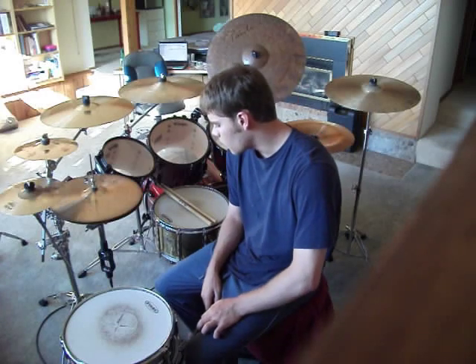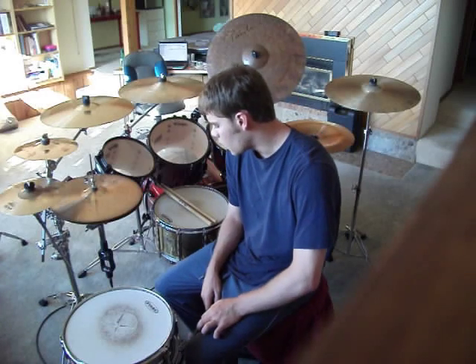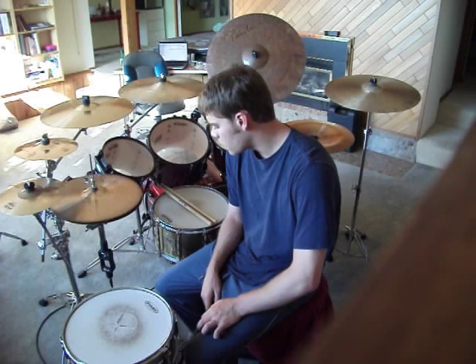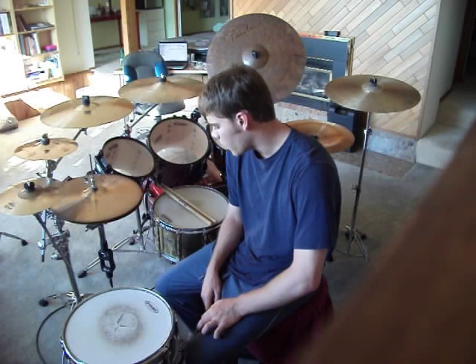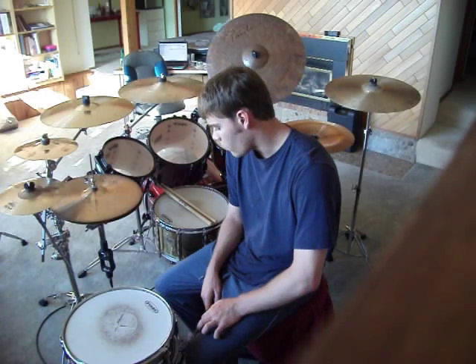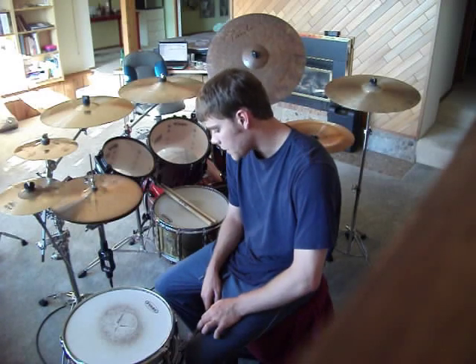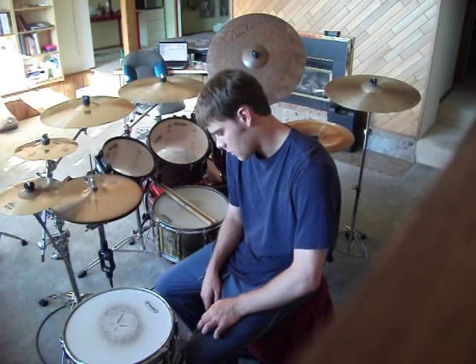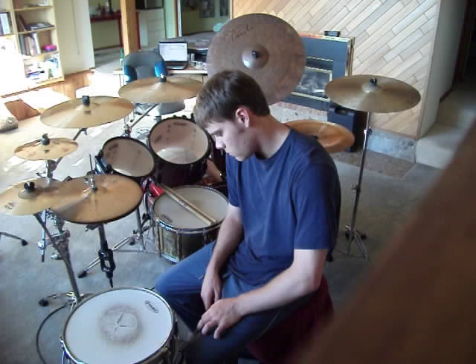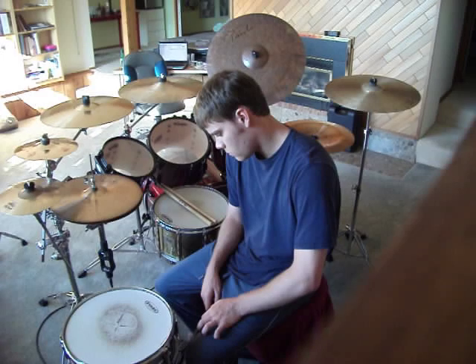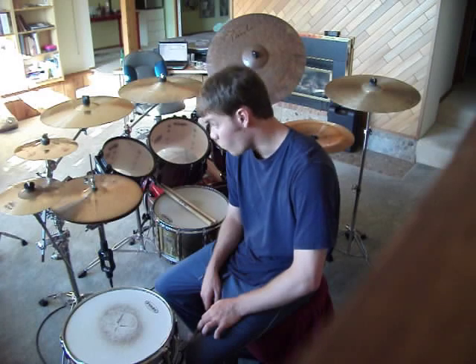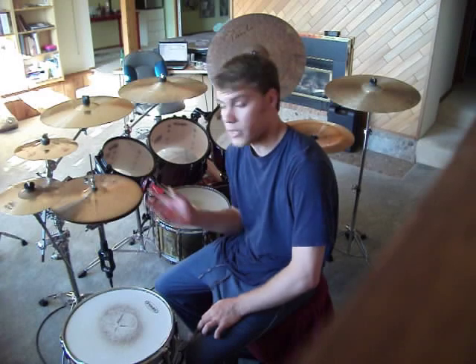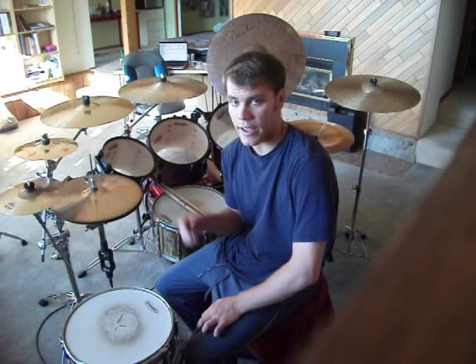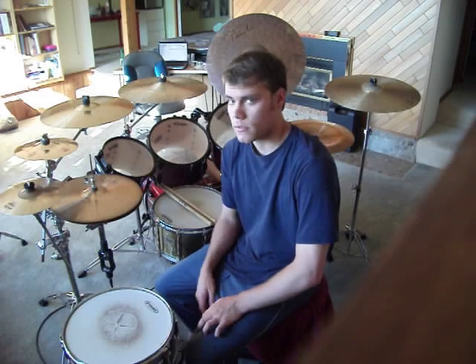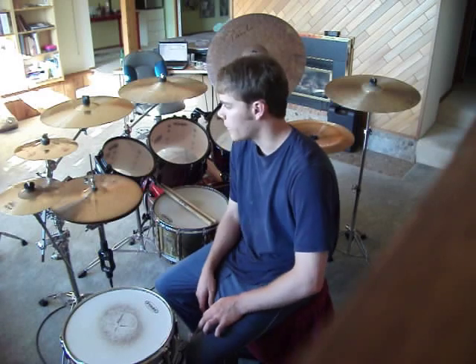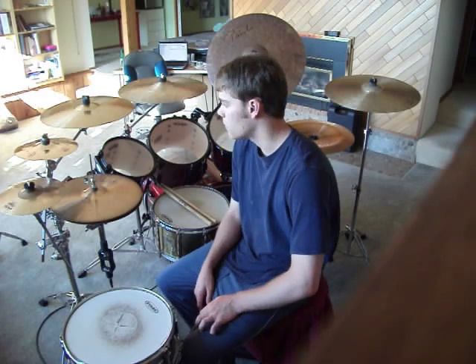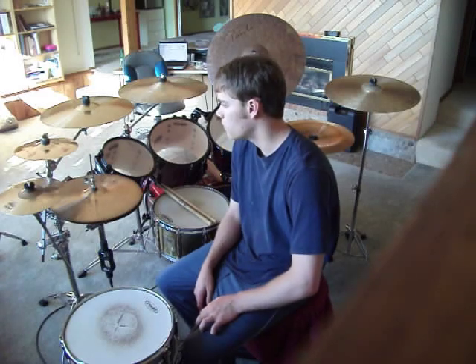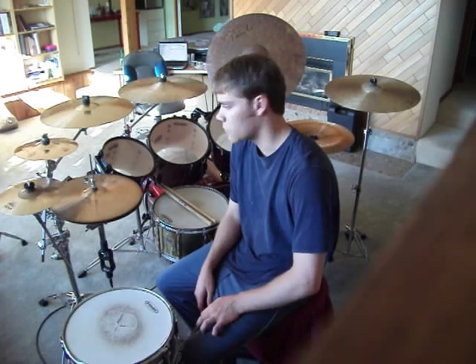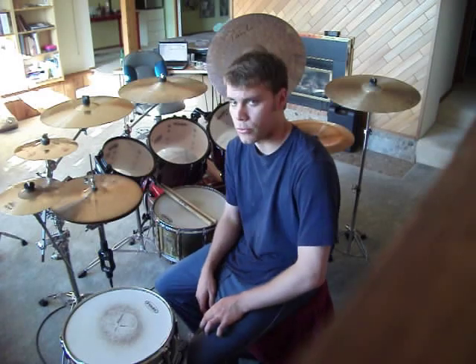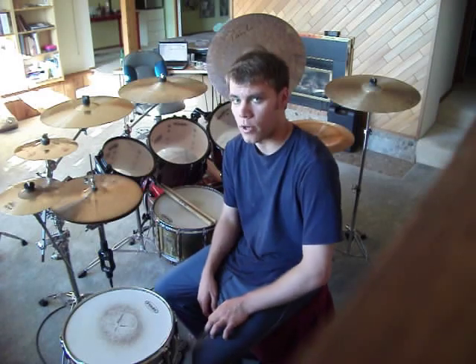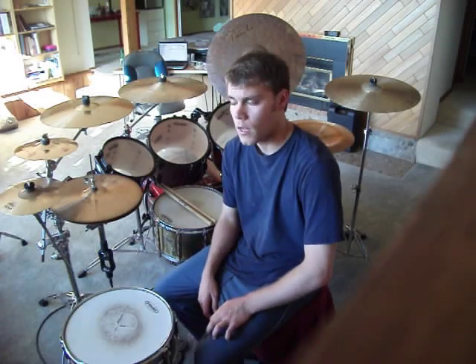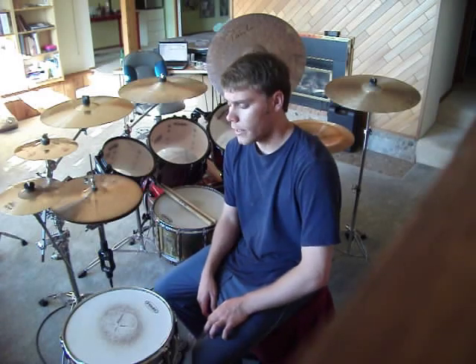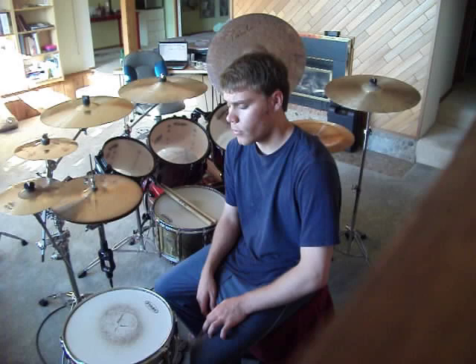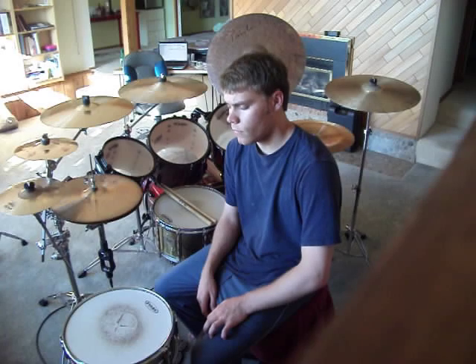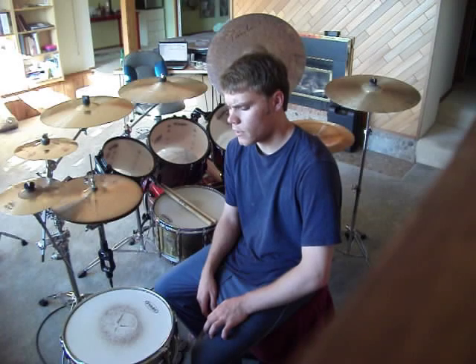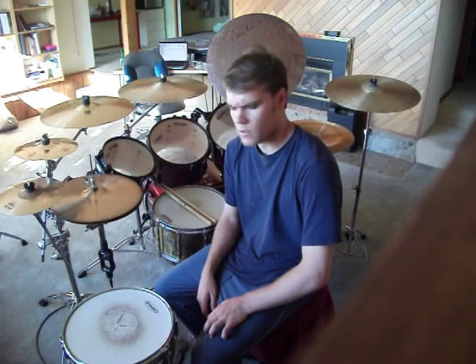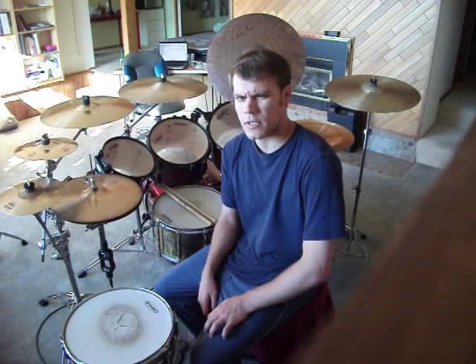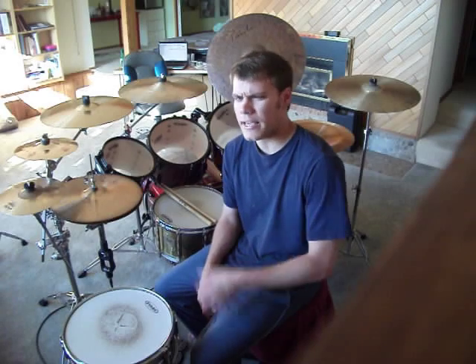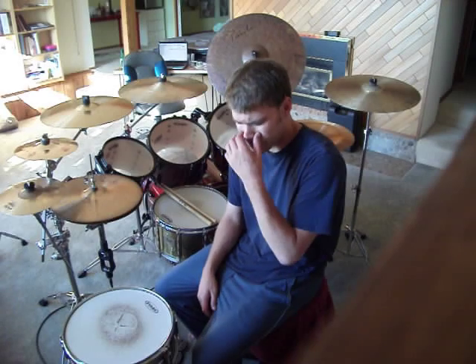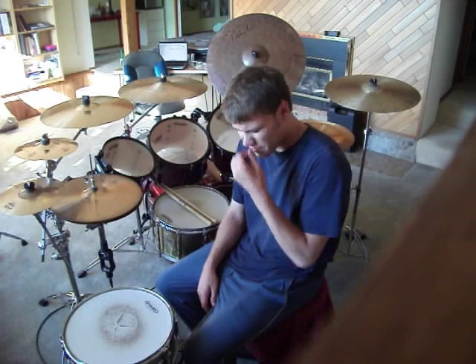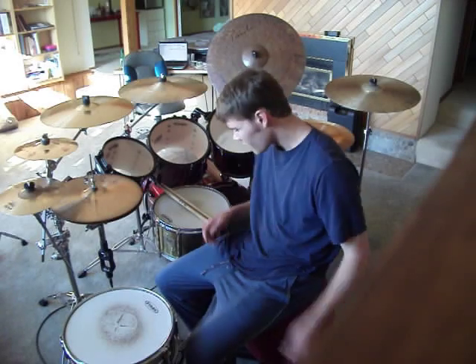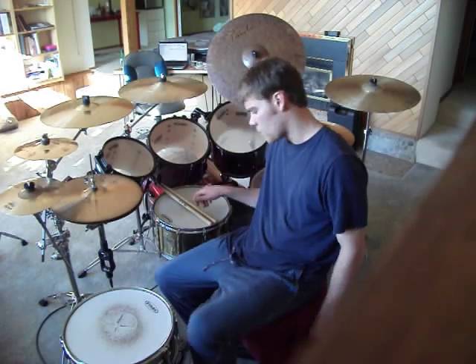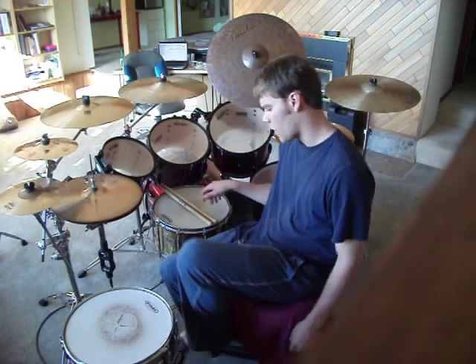Alright, let's get right down to brass tacks. Or bronze tacks, actually — most of the cymbals are bronze. I came up with a groove that is in 13/8, if you count it out.